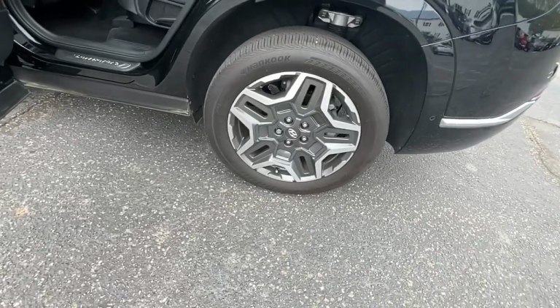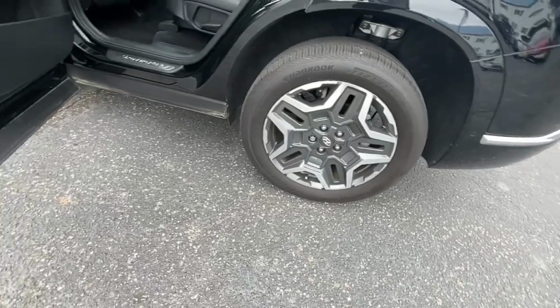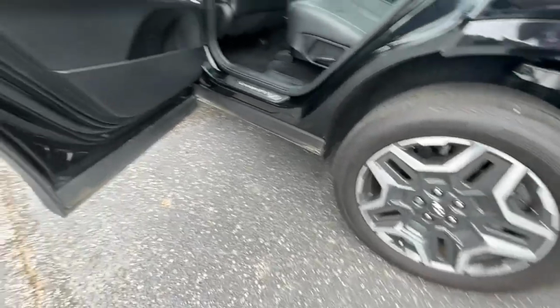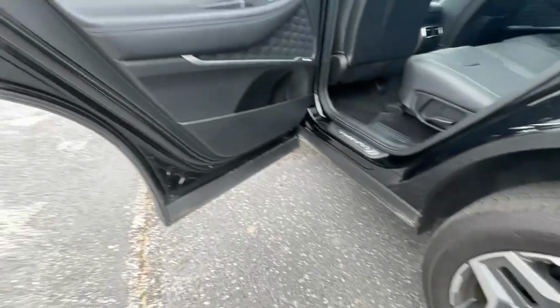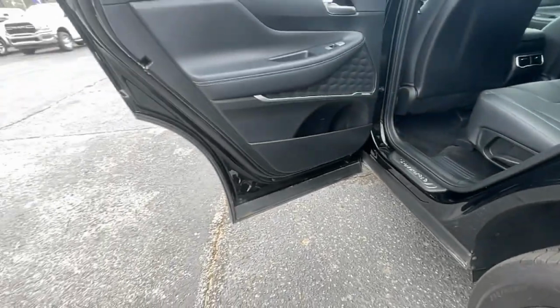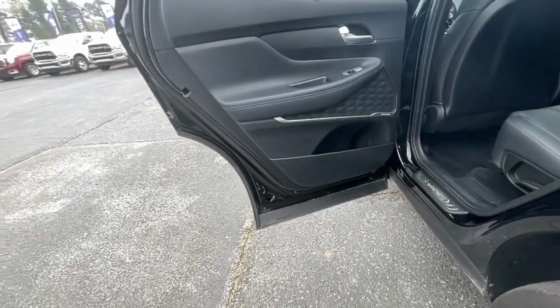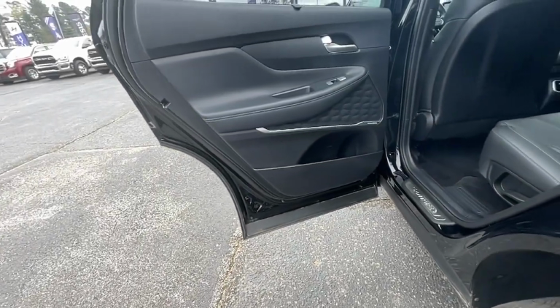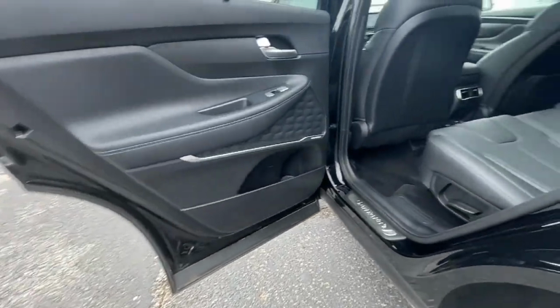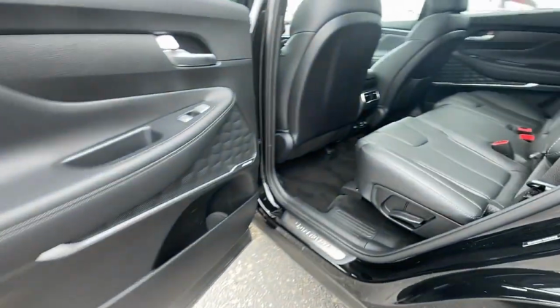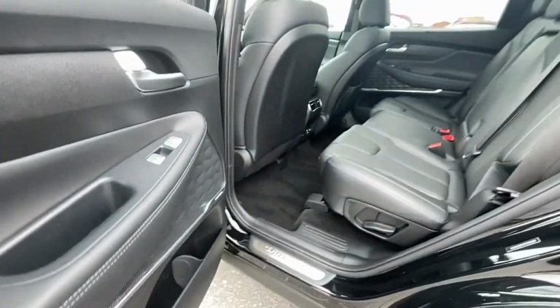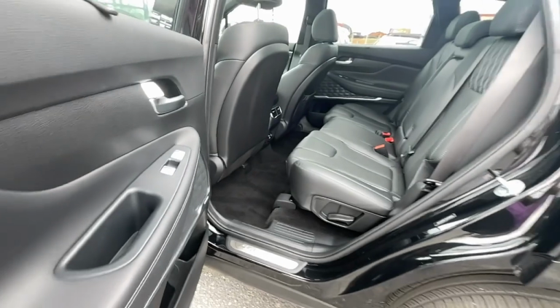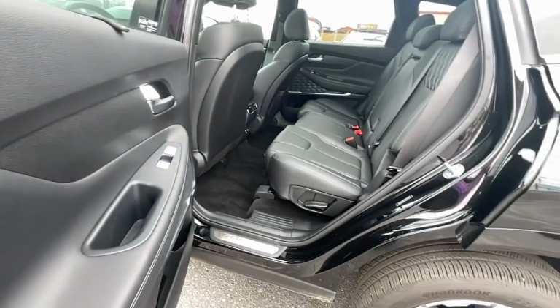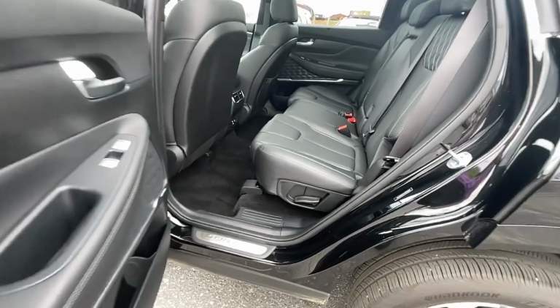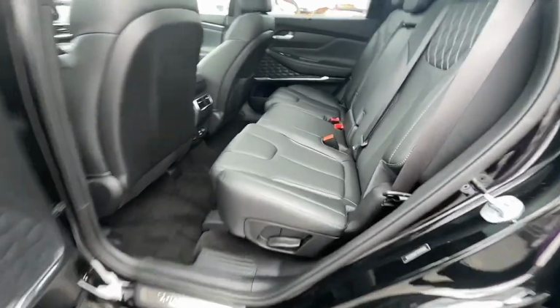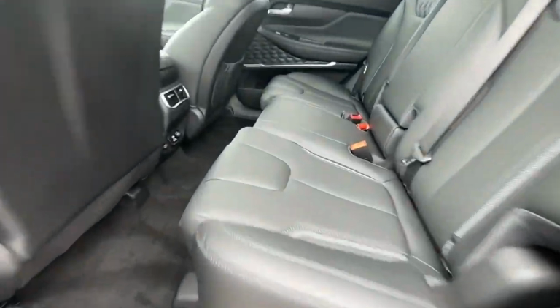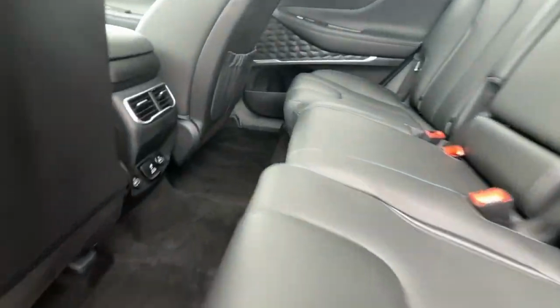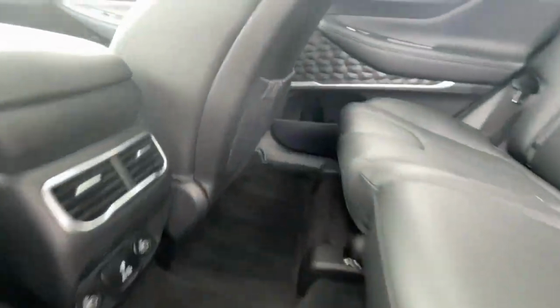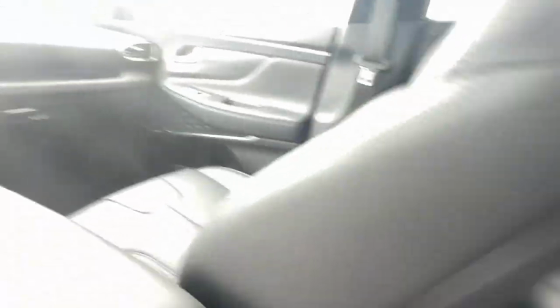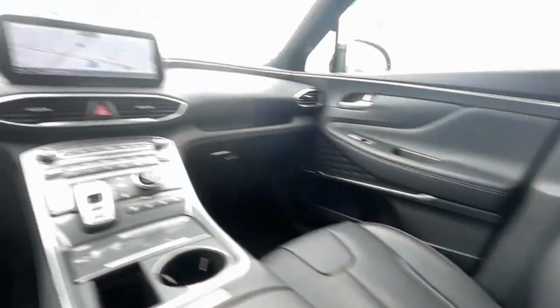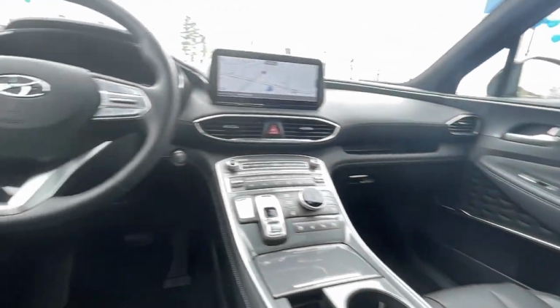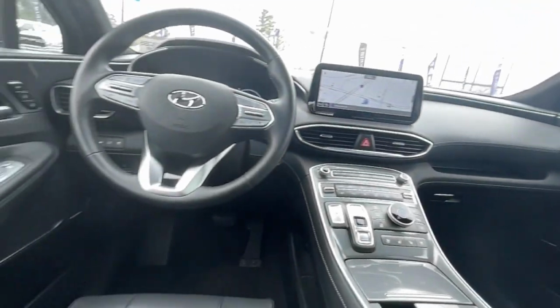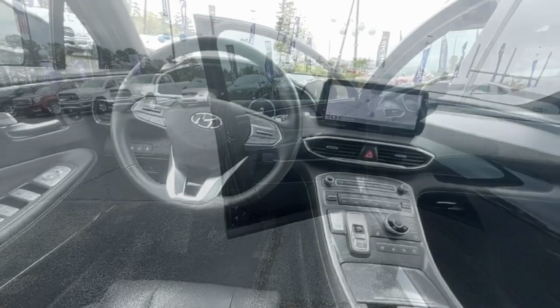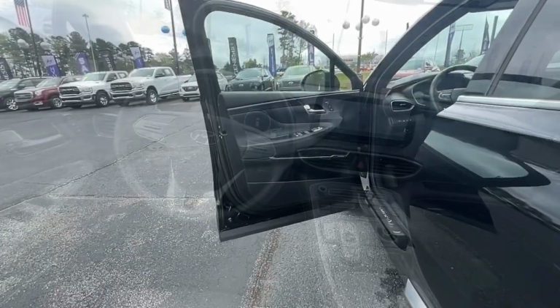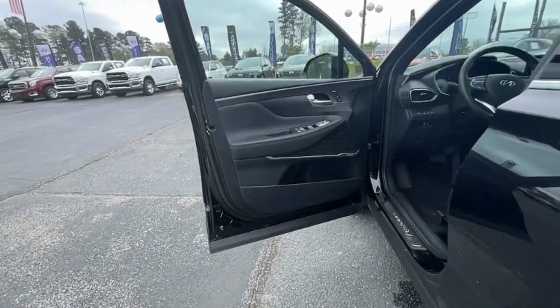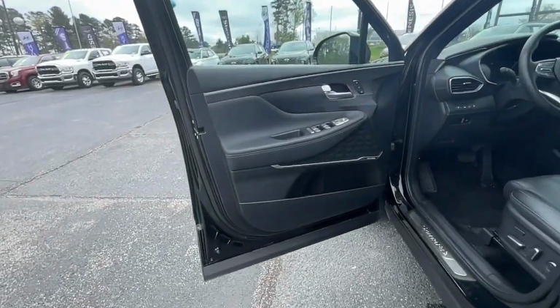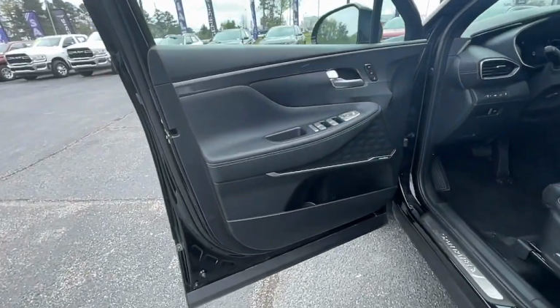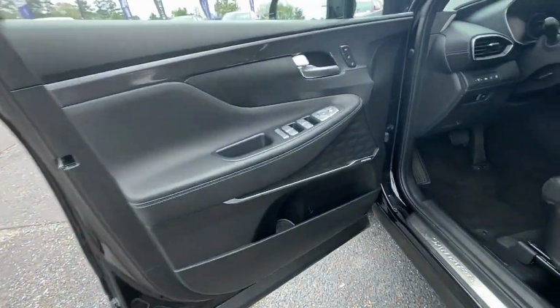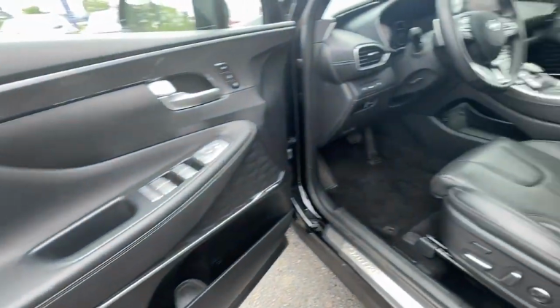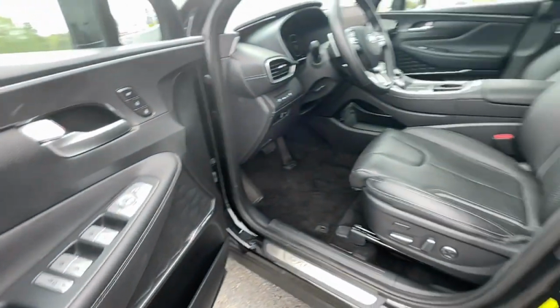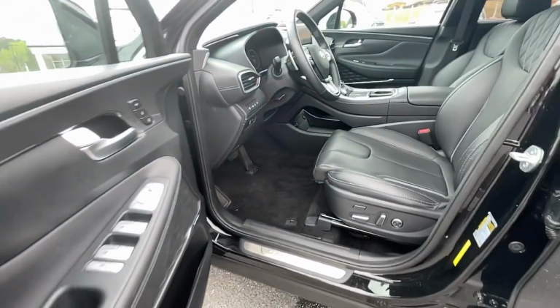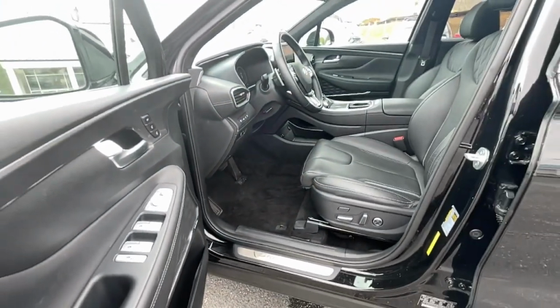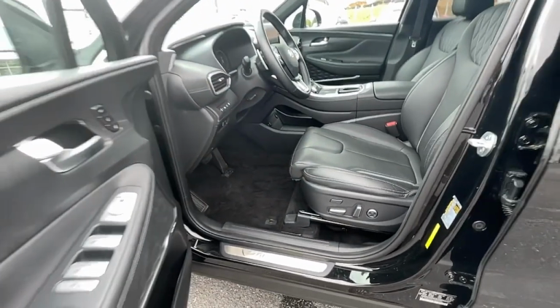Apple CarPlay and/or Android Auto, navigation system, sun/moonroof, keyless entry, premium sound system, power passenger seat, heated rear seat, heated mirrors, satellite radio, power liftgate.